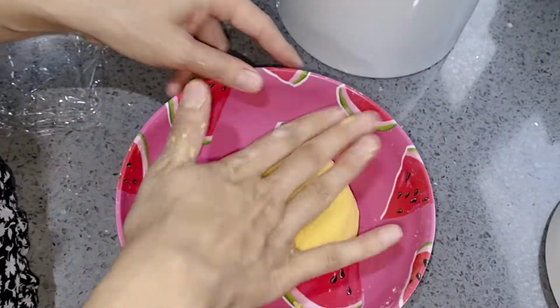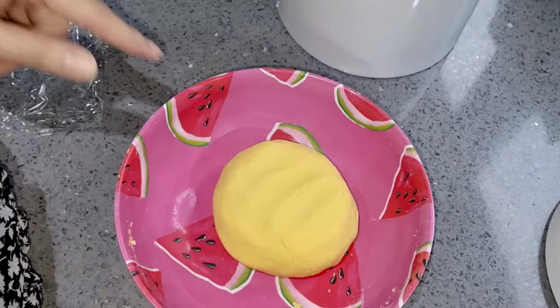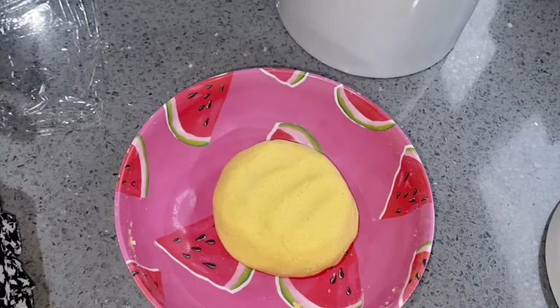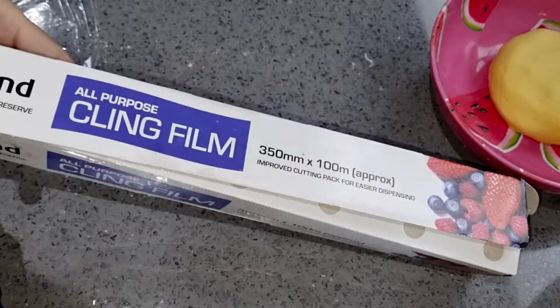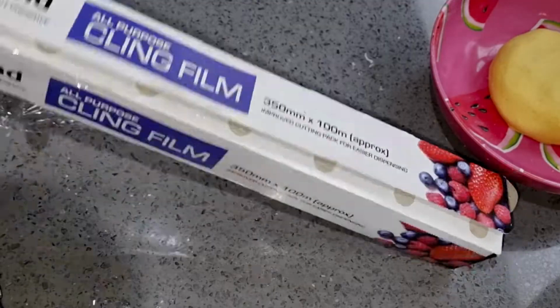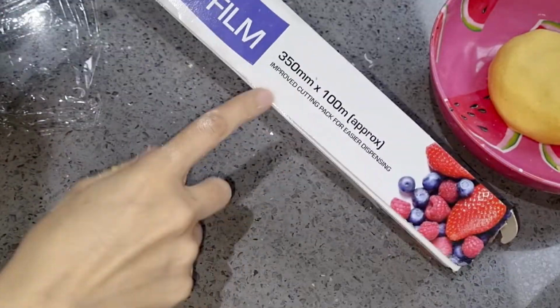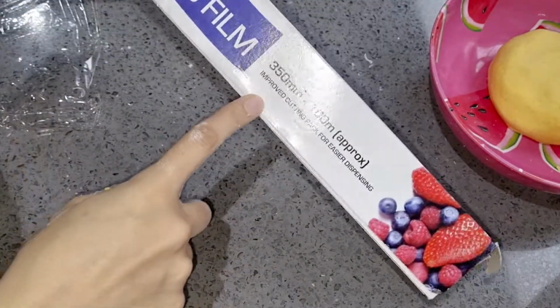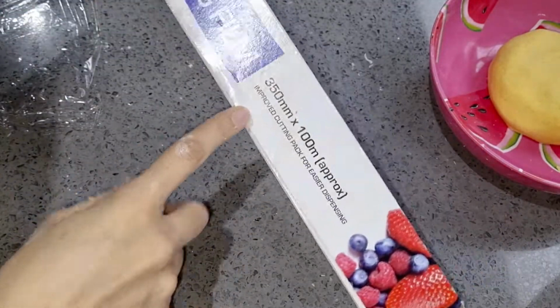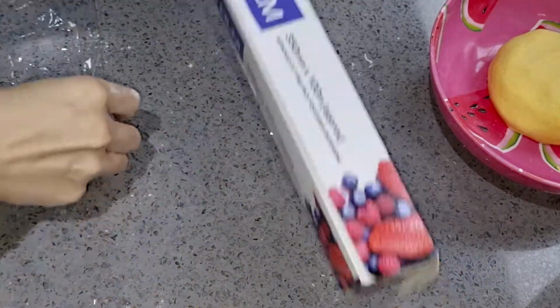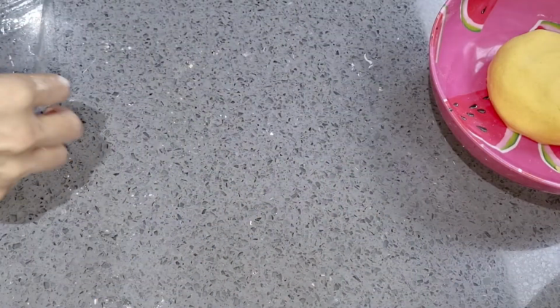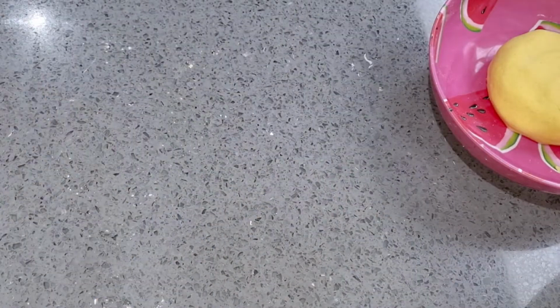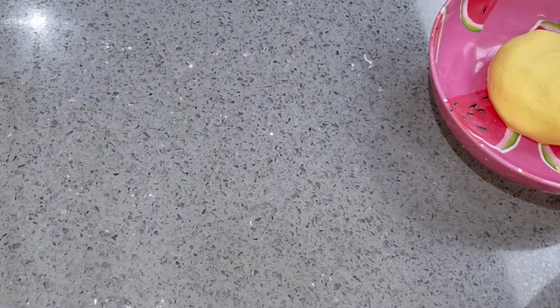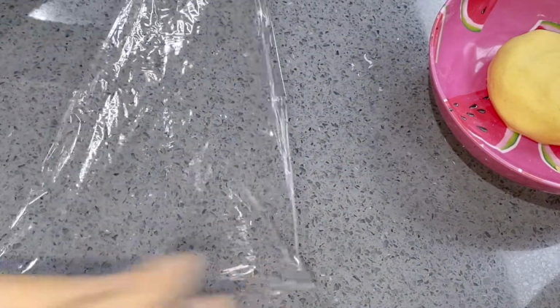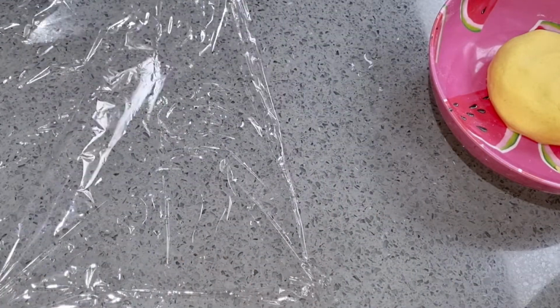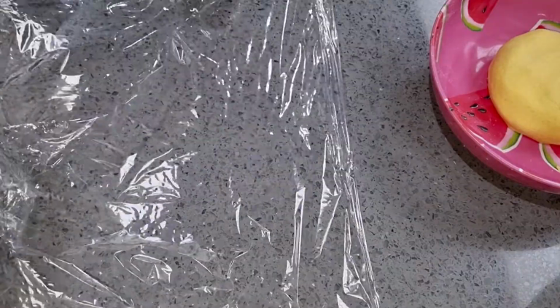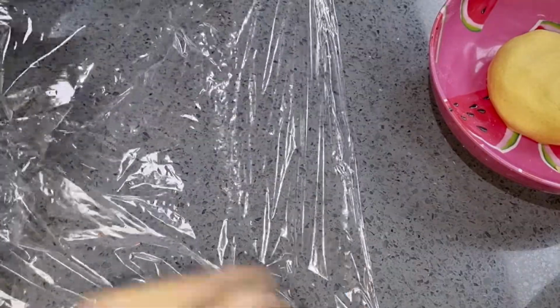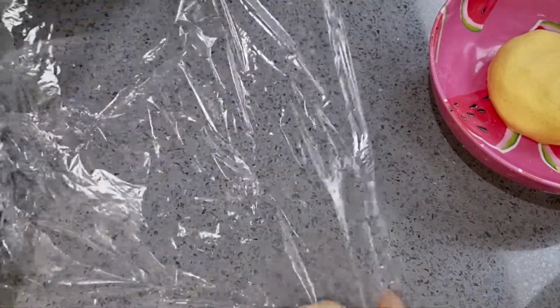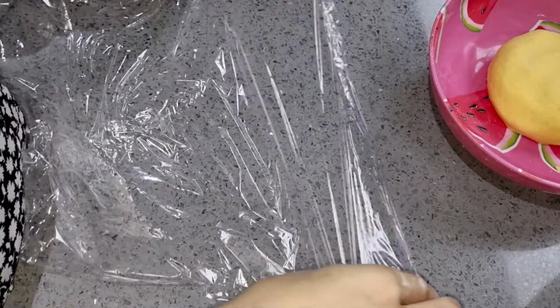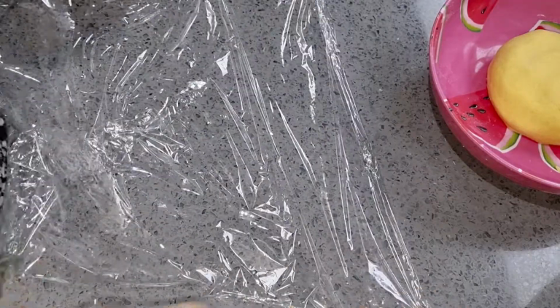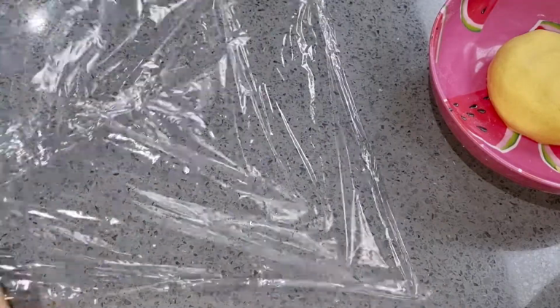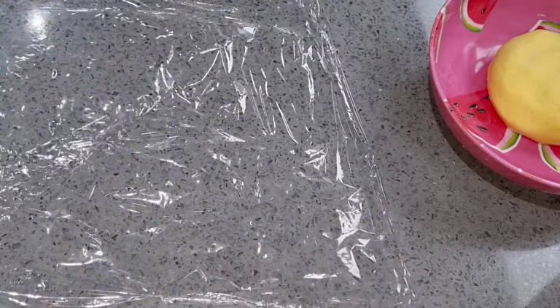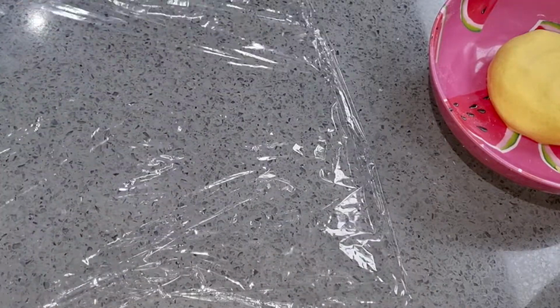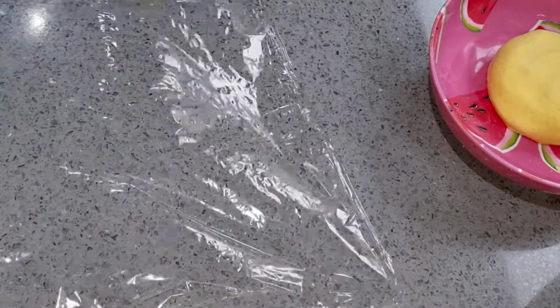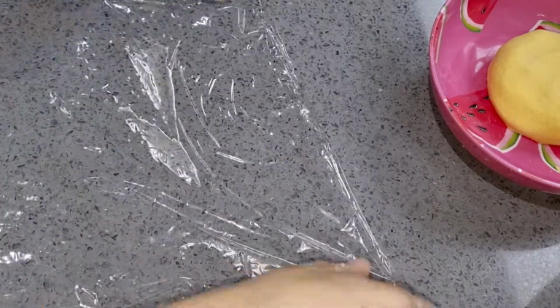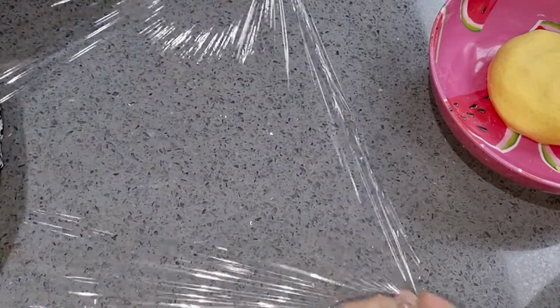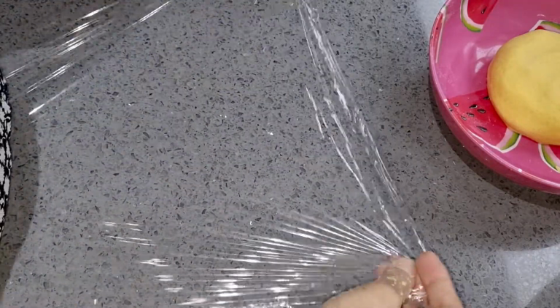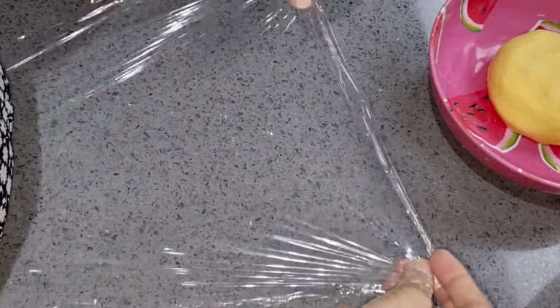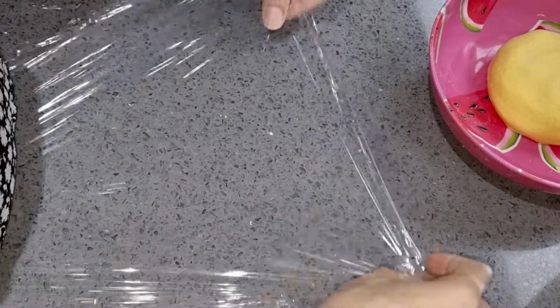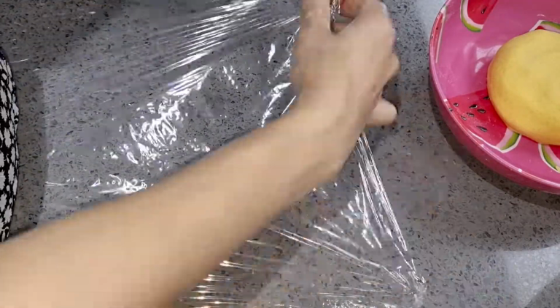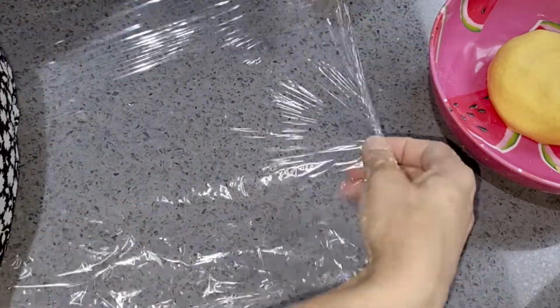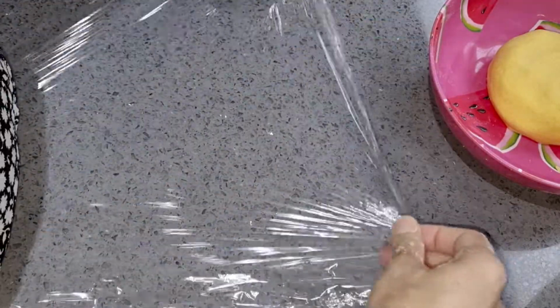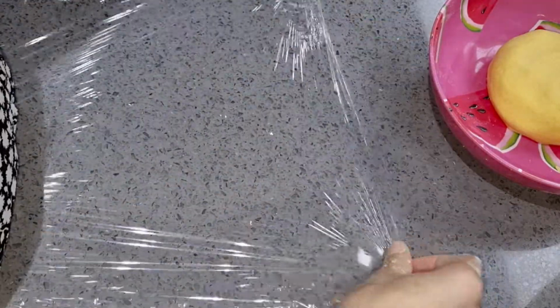The dough is ready. We need a plastic film here. I am going to use it. If you have this film, just make sure it is clean and you can use it.